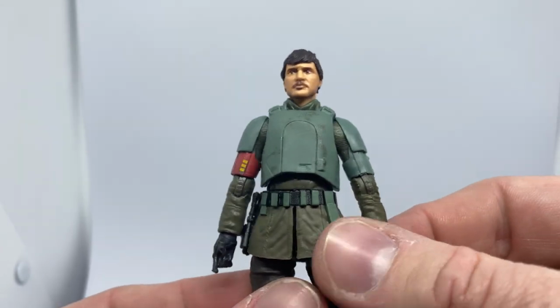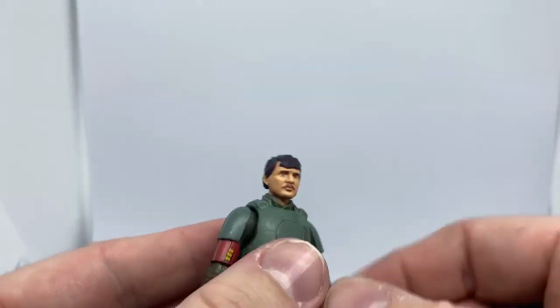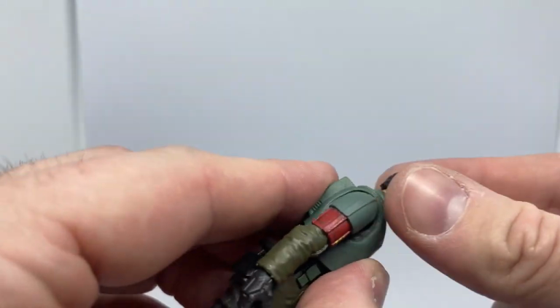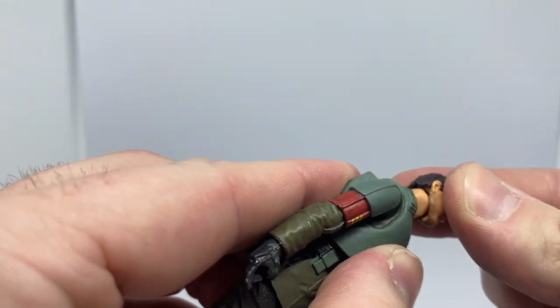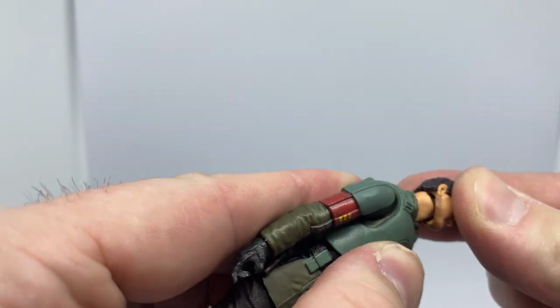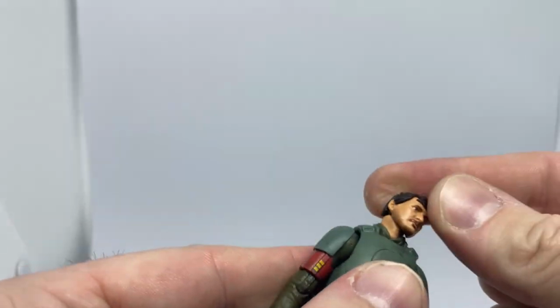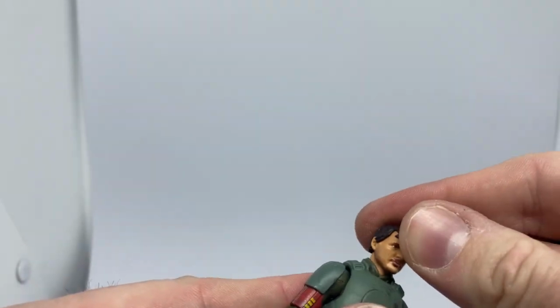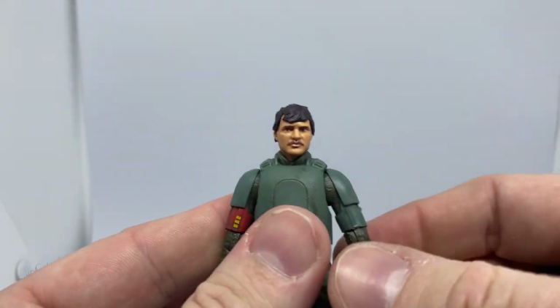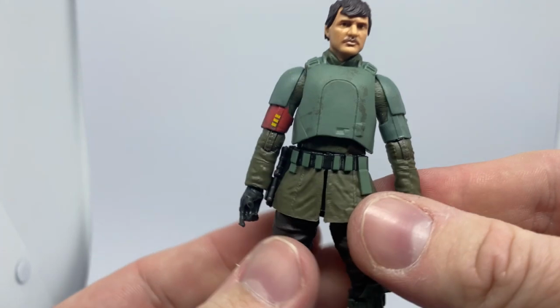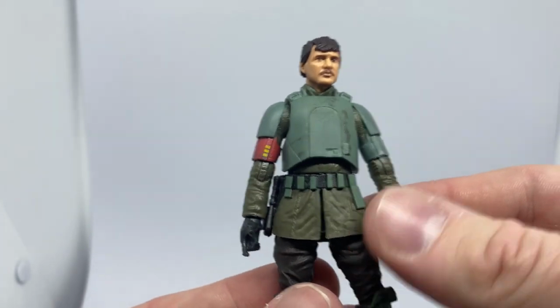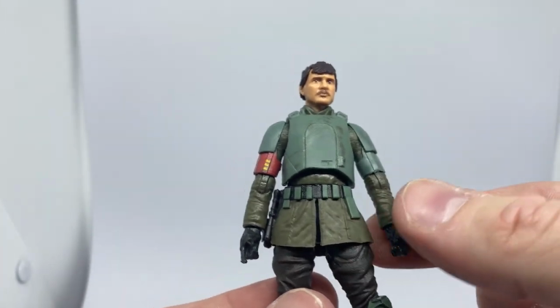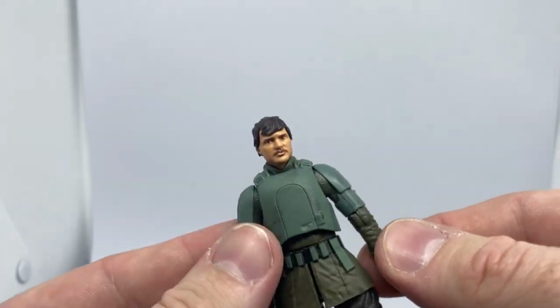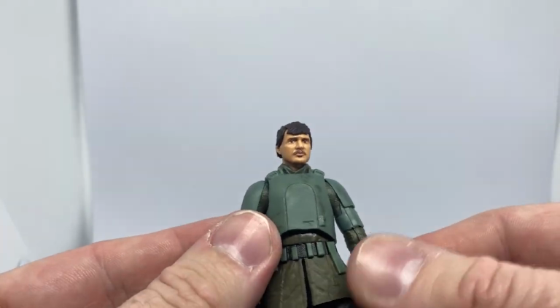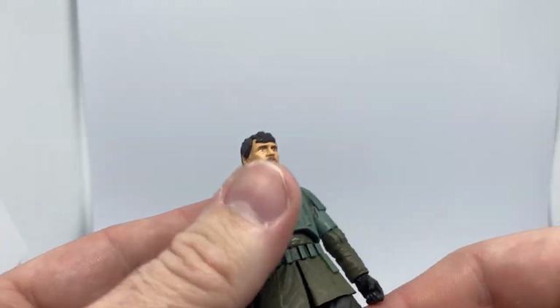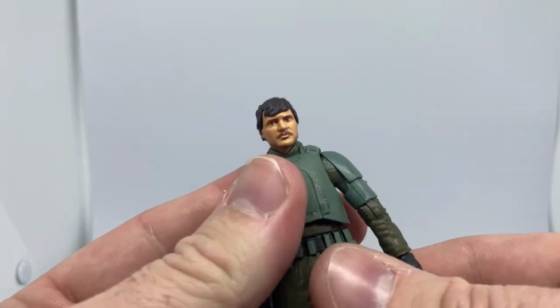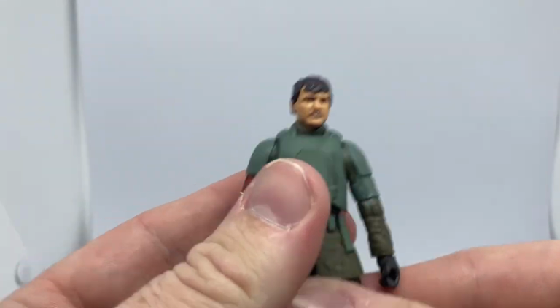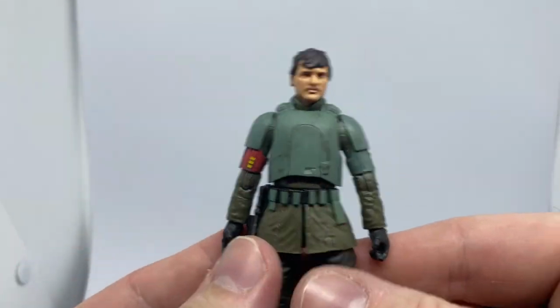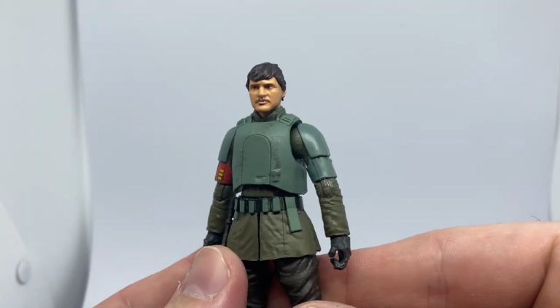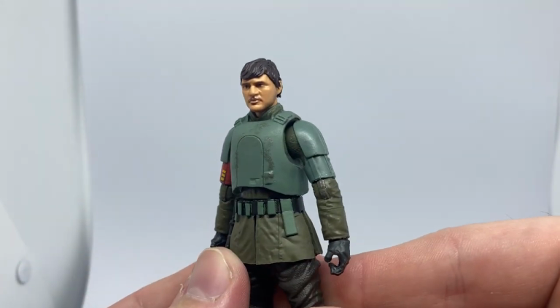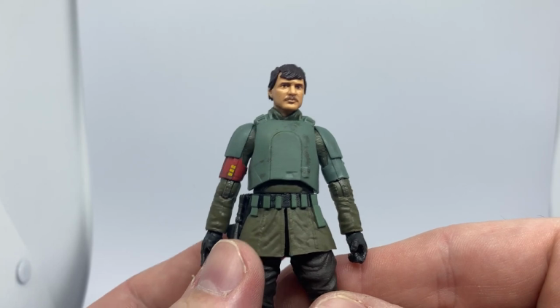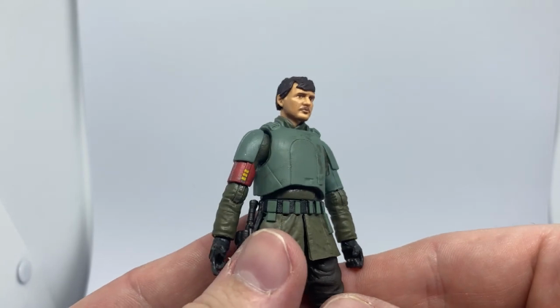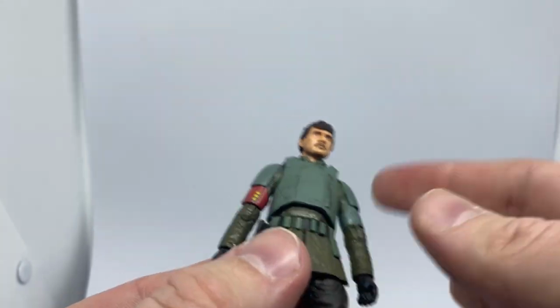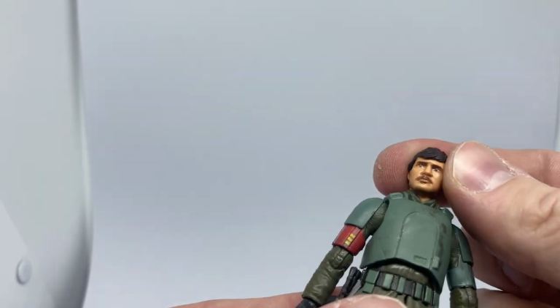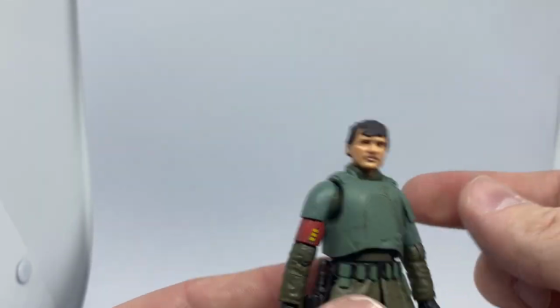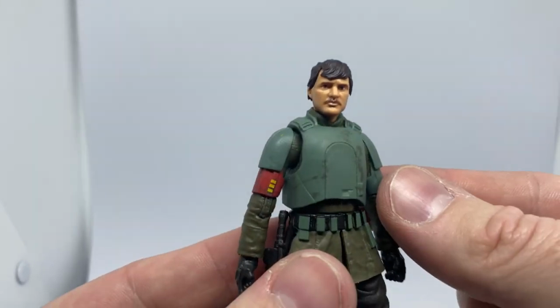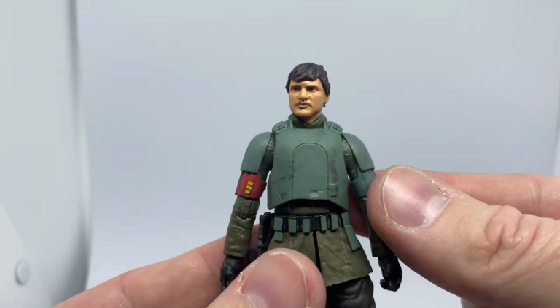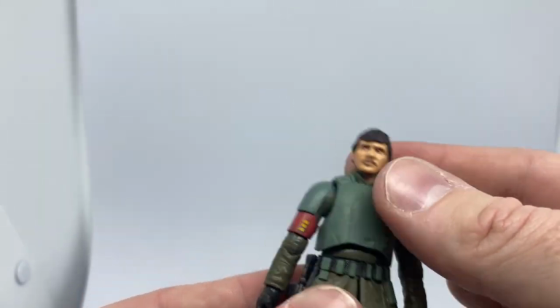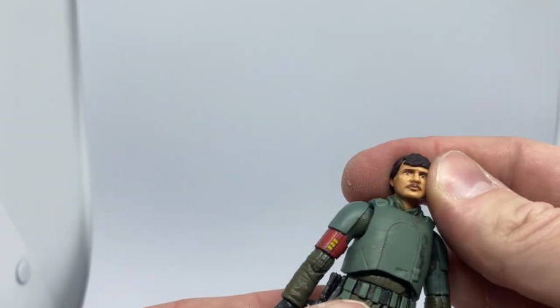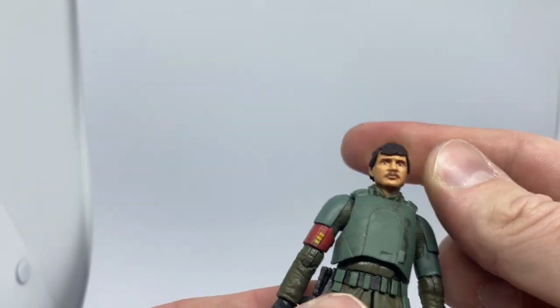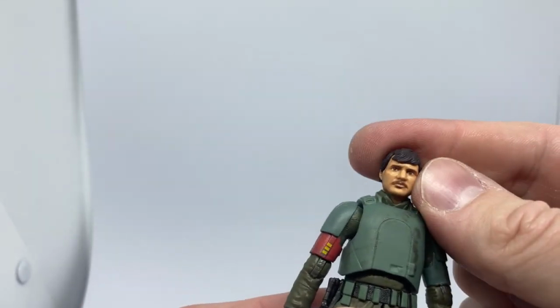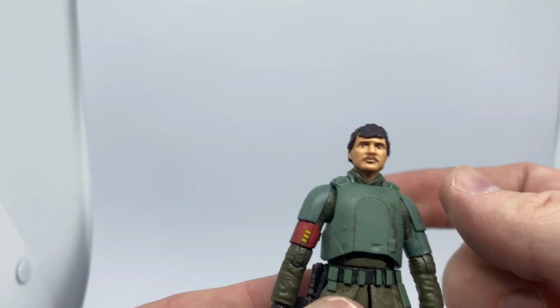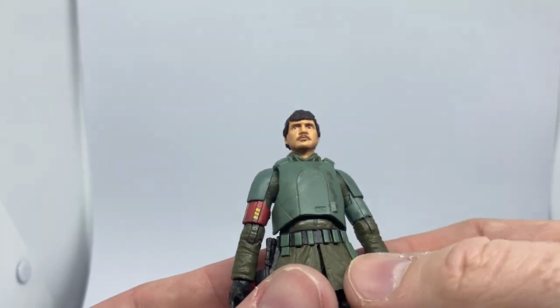Yeah, this is going to be a nice head to swap out with his proper Mandalorian costume. I think they look fantastic together. I hope they use the head sculpt again because it's a really, really good one.